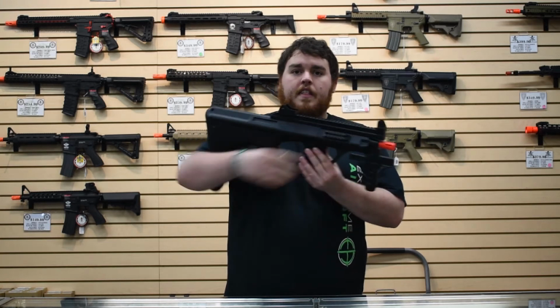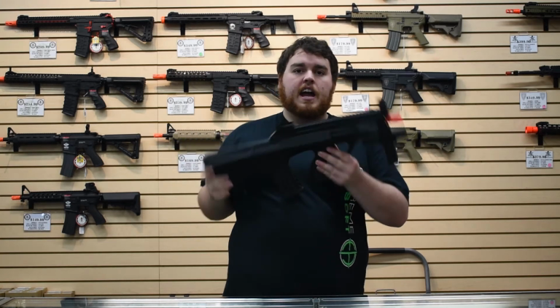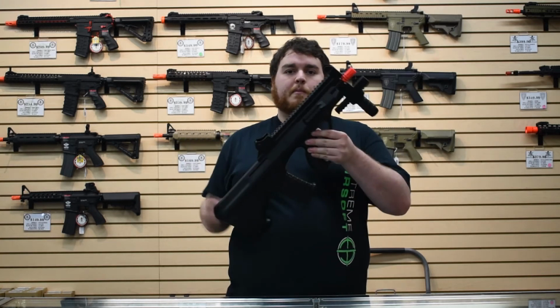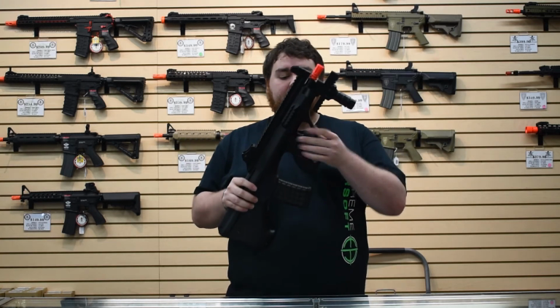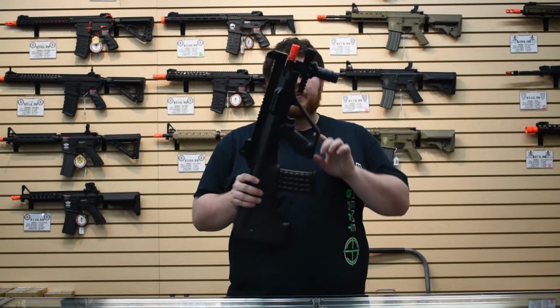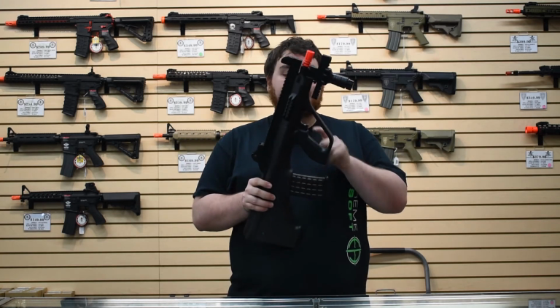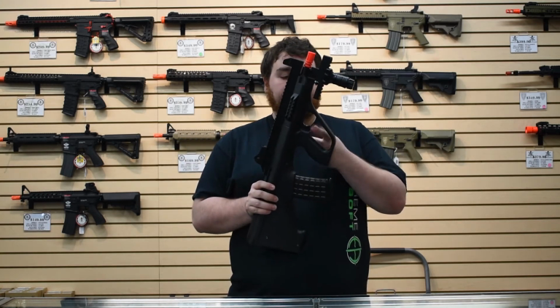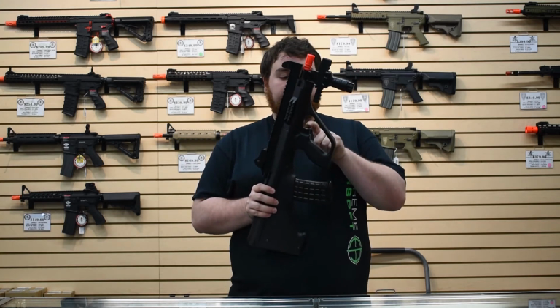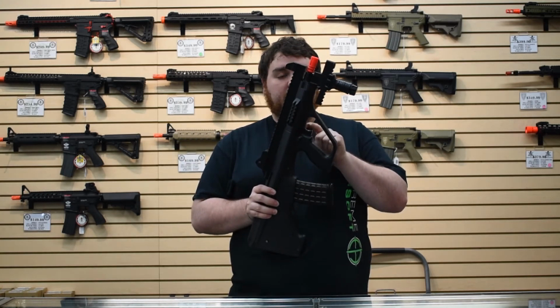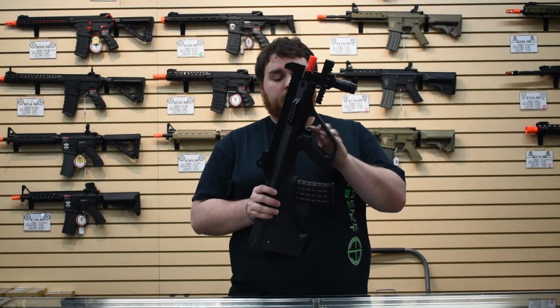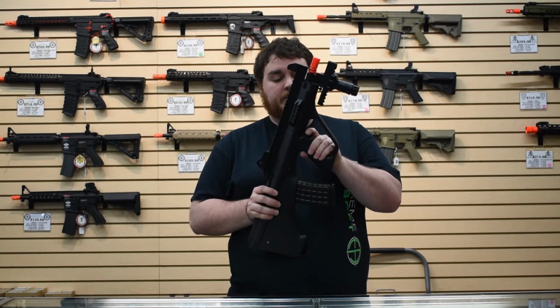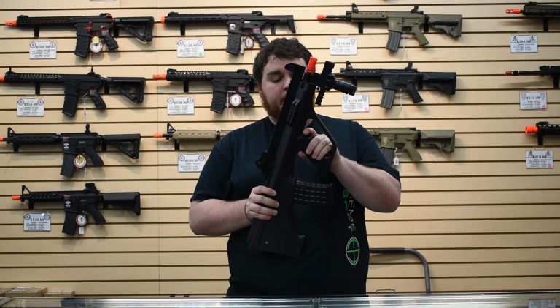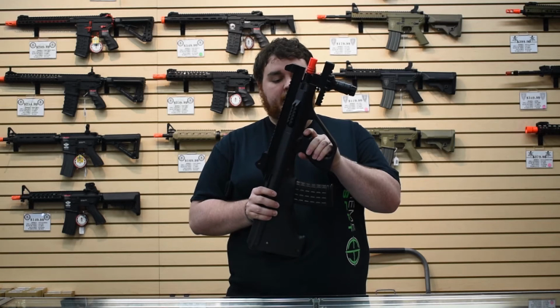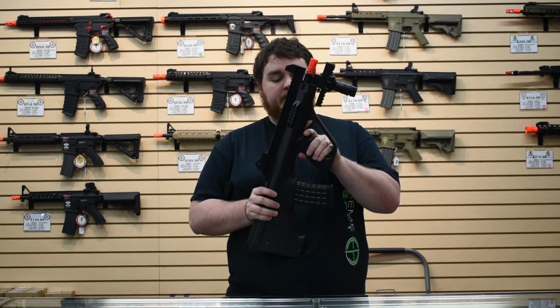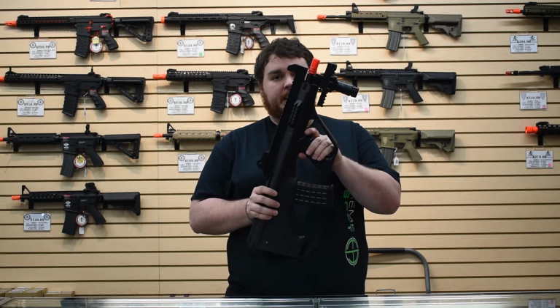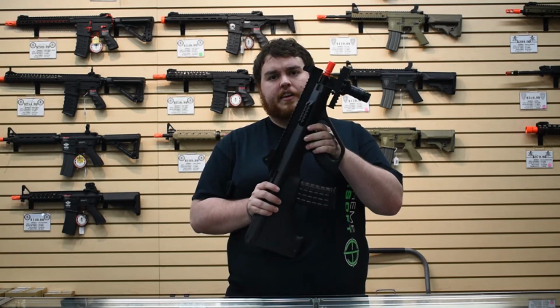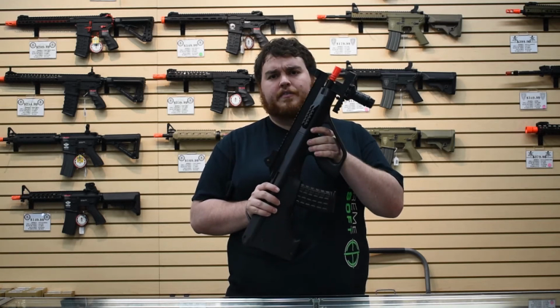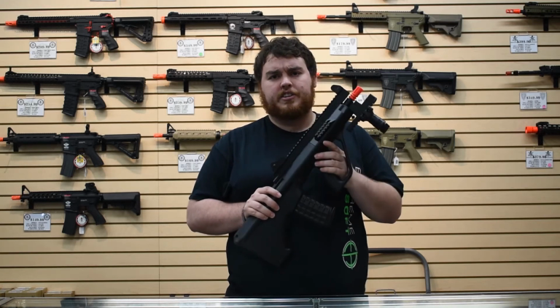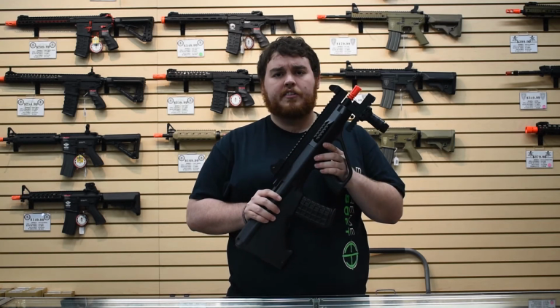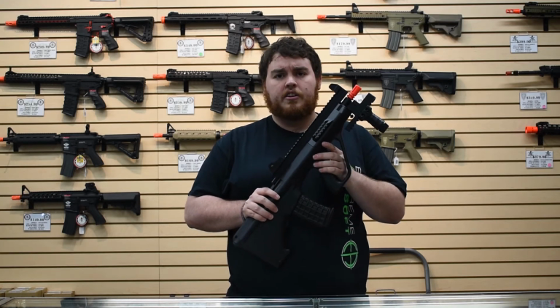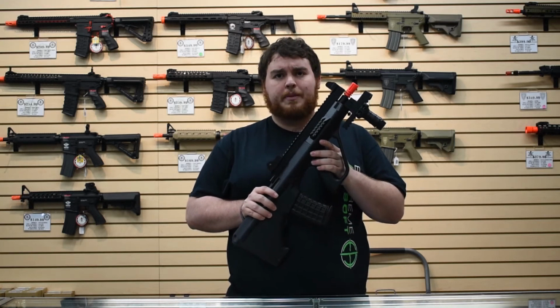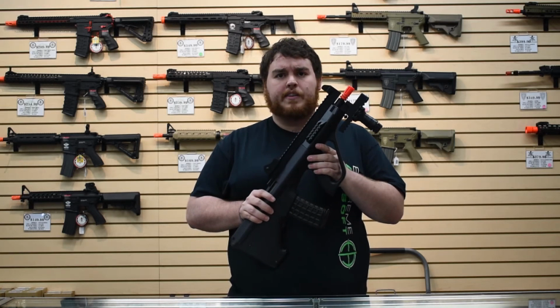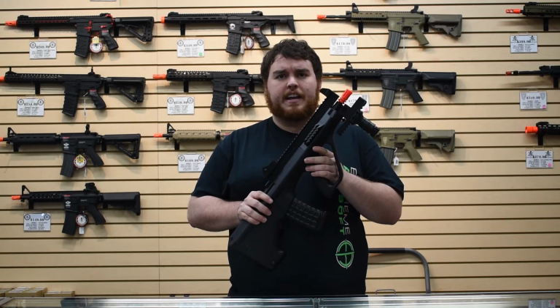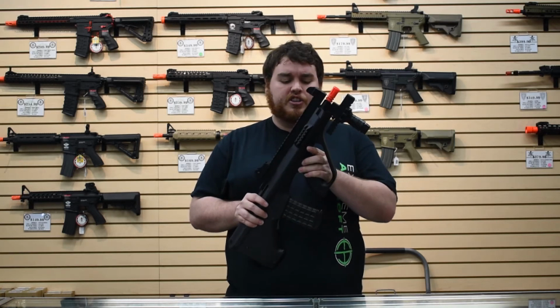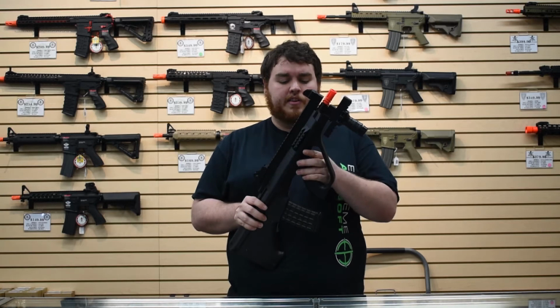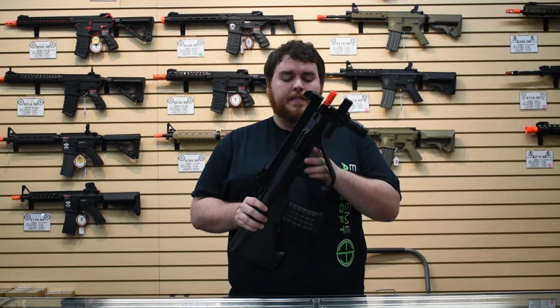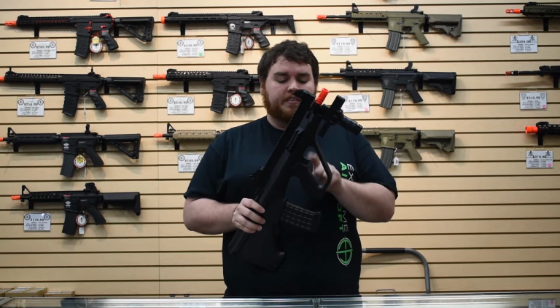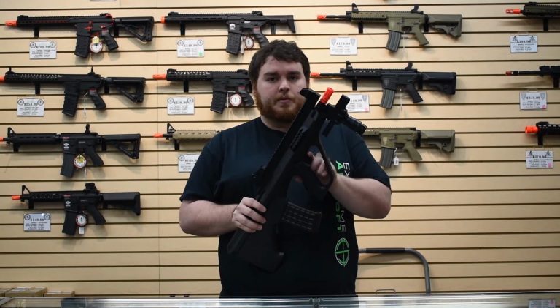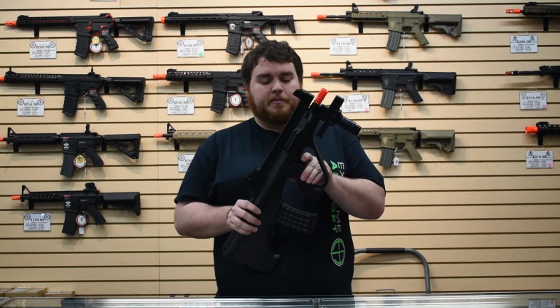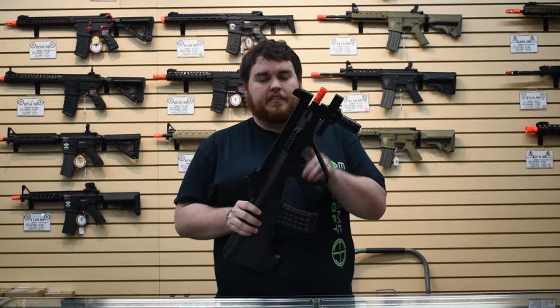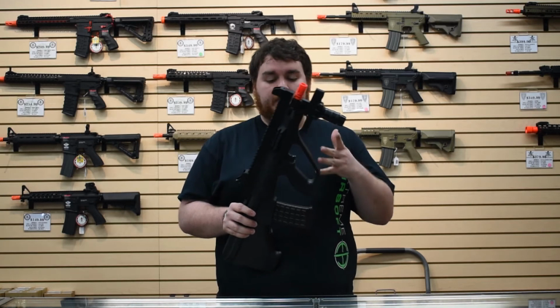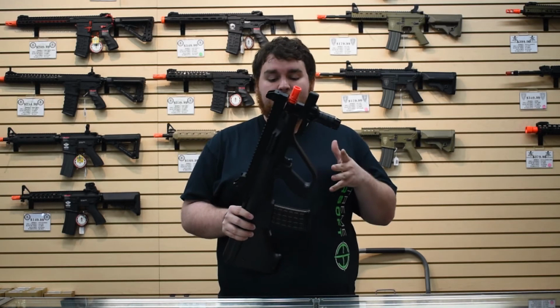My boy Brain Exploder drilled out a hole right where it goes to semi and put a pin in his — not sure if the JG models do that — but that was something he had an issue with, so that's how he prevented it from going fully automatic.